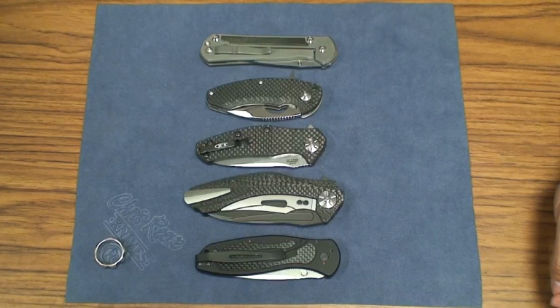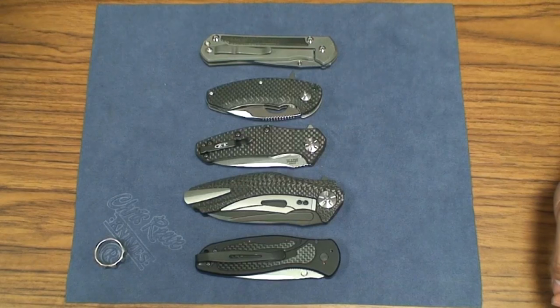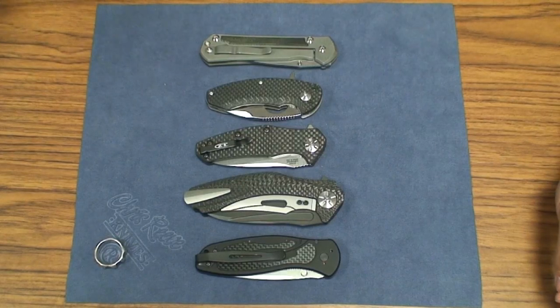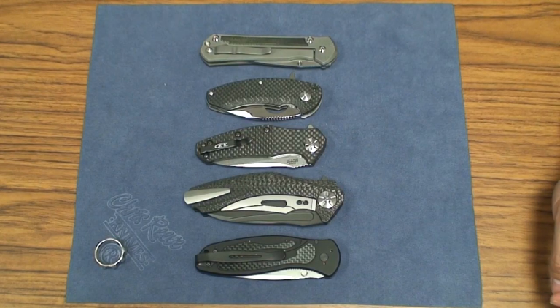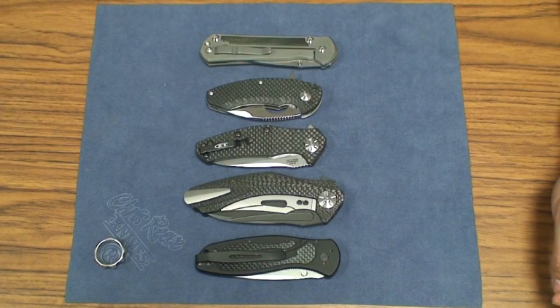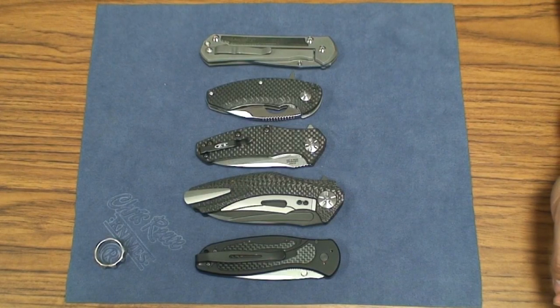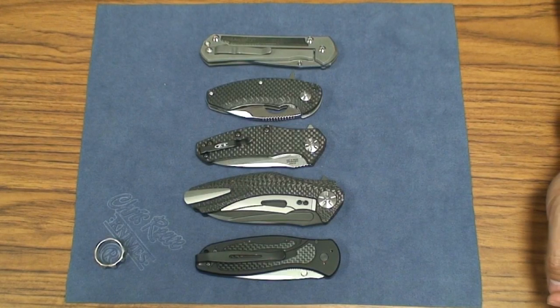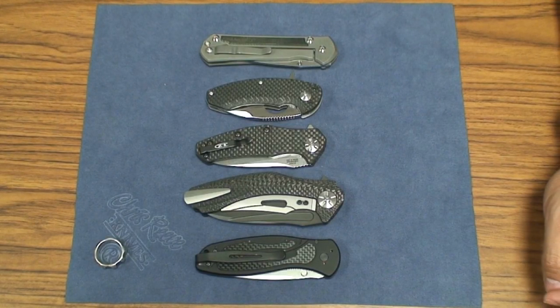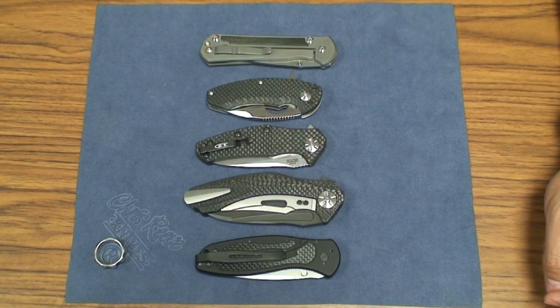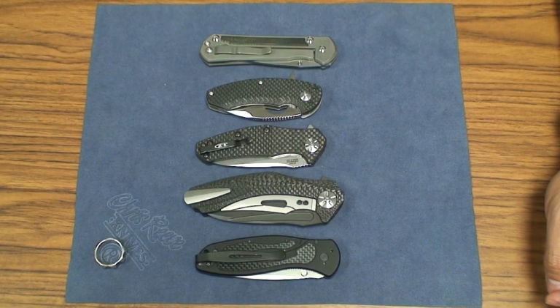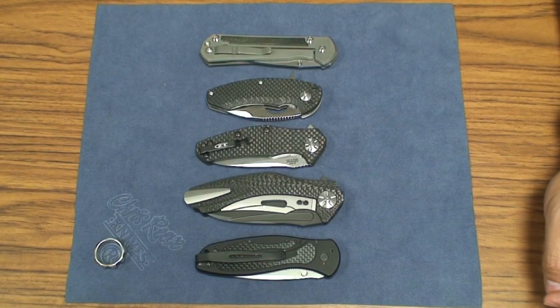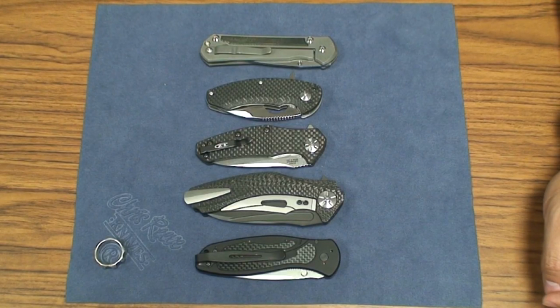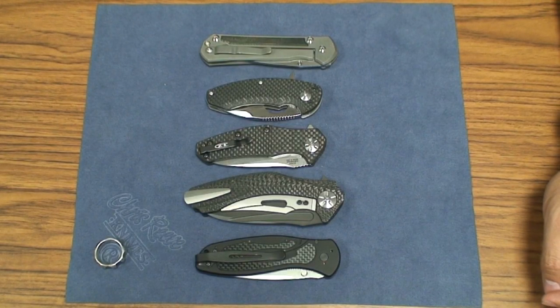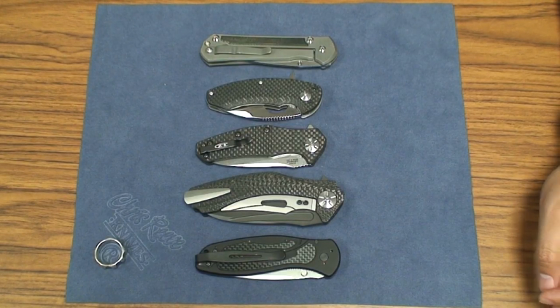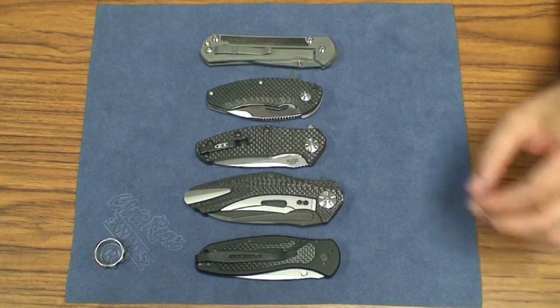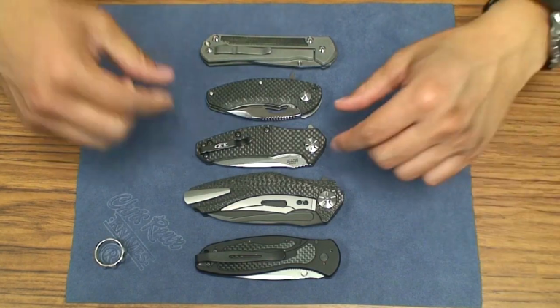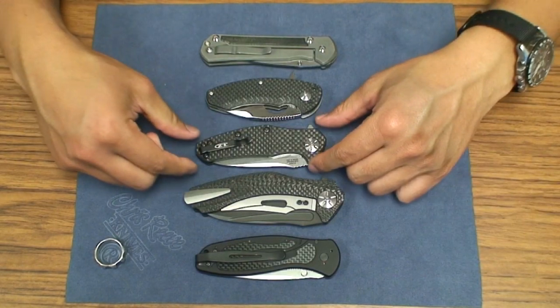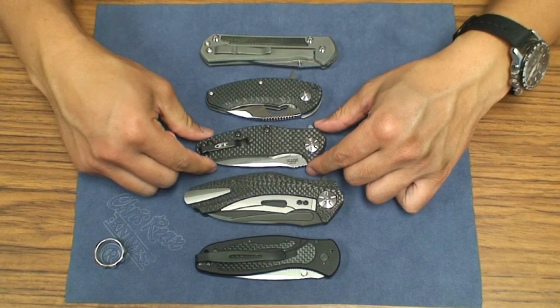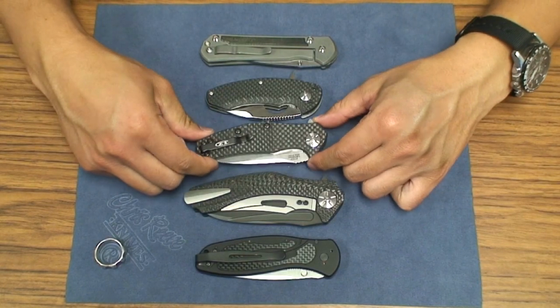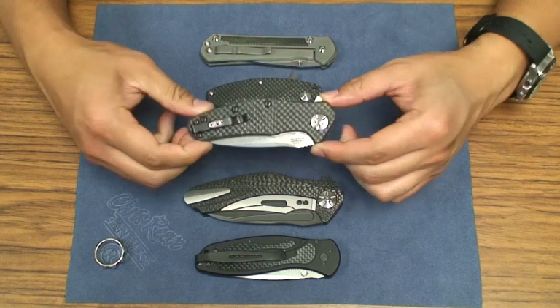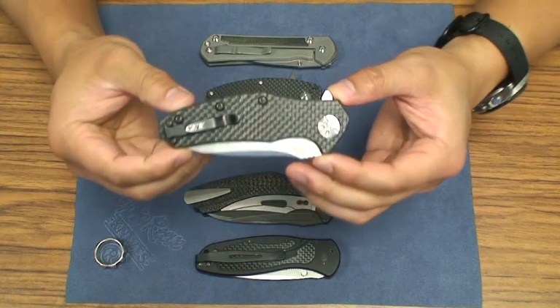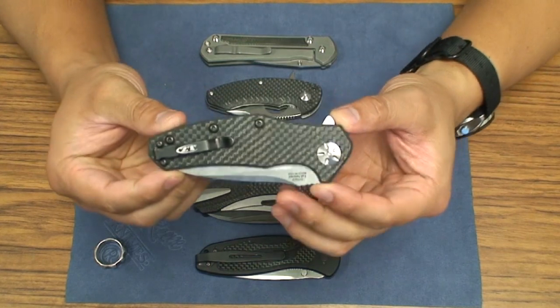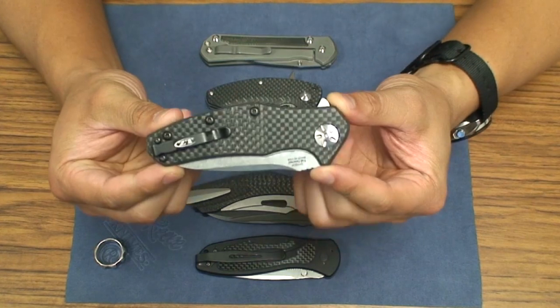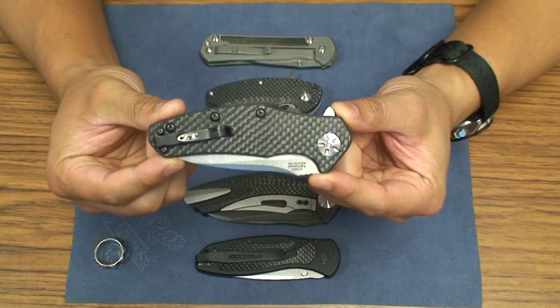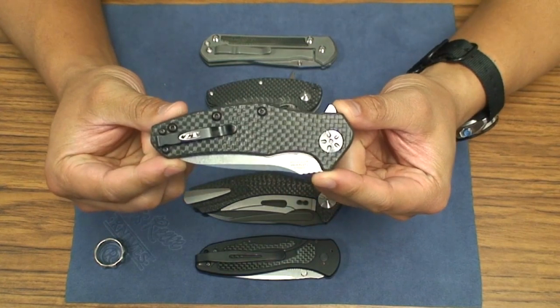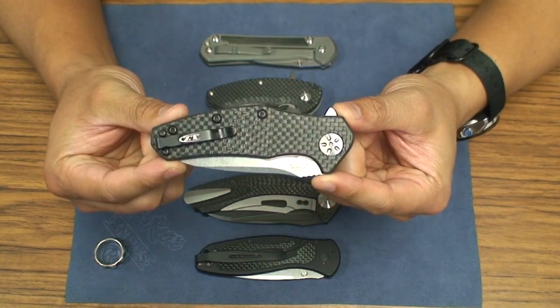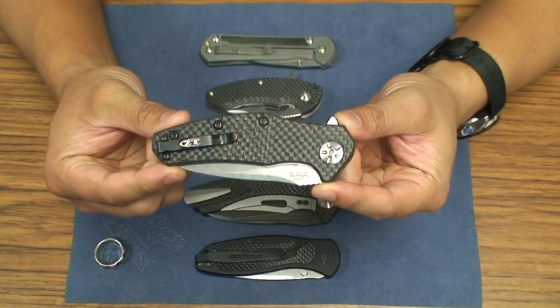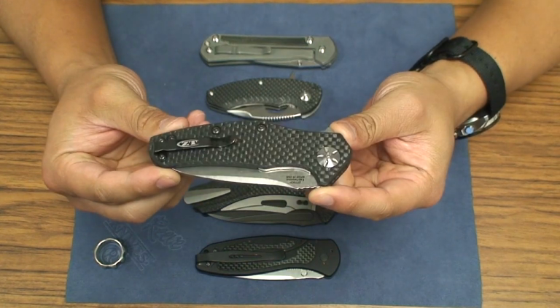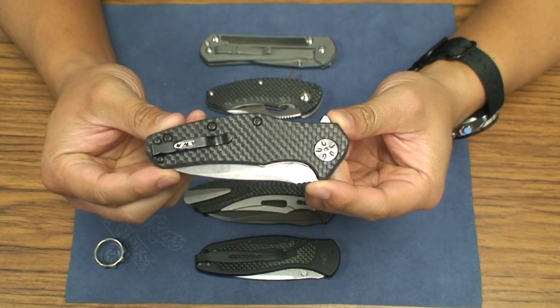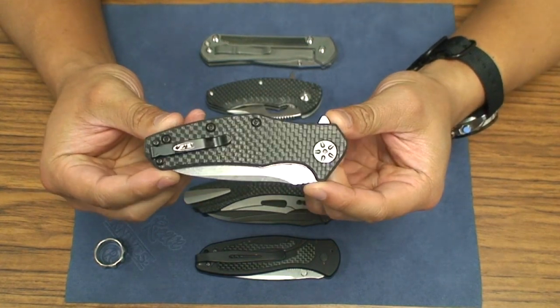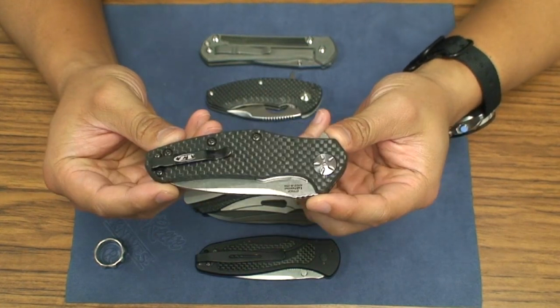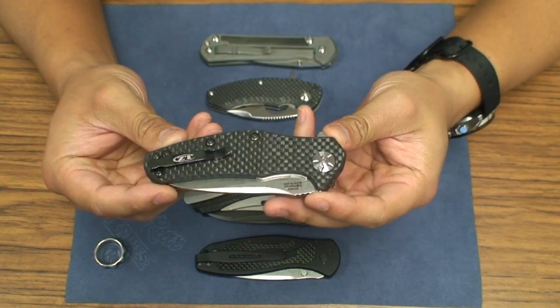What's going on YouTube? Got another knife review here for you. Today we're going to be looking at the Zero Tolerance 0770 CF version.